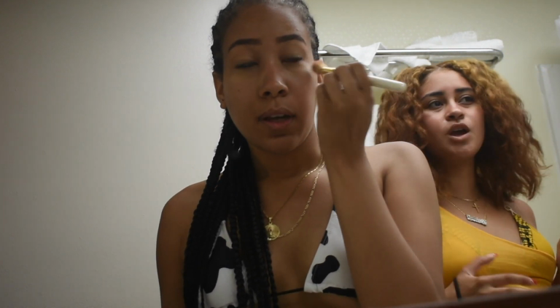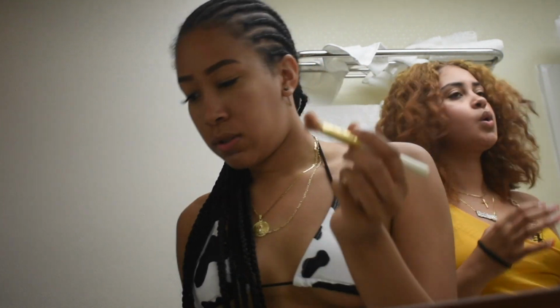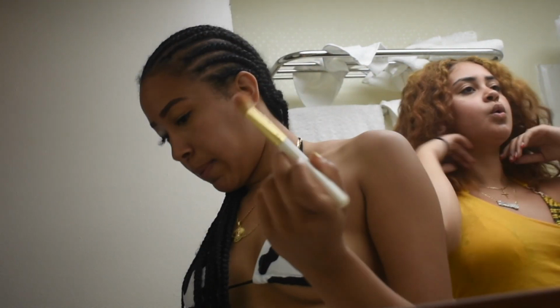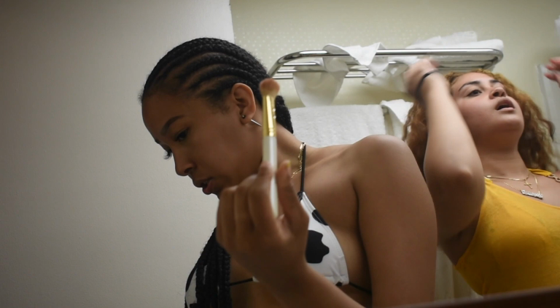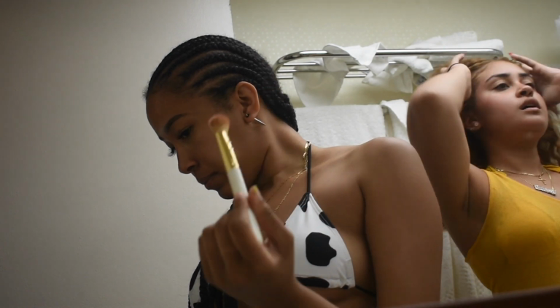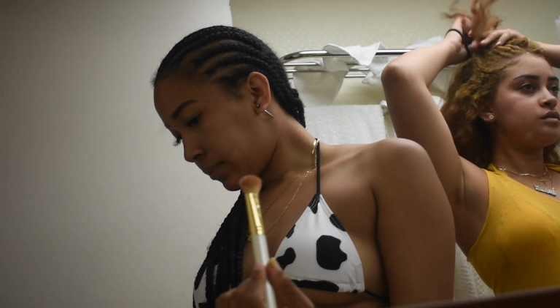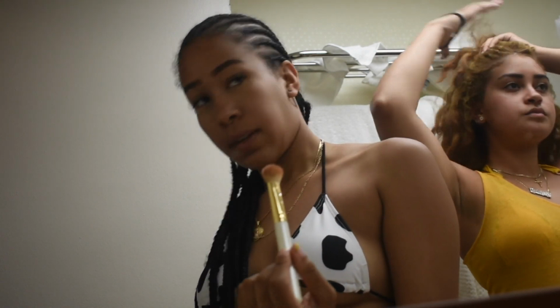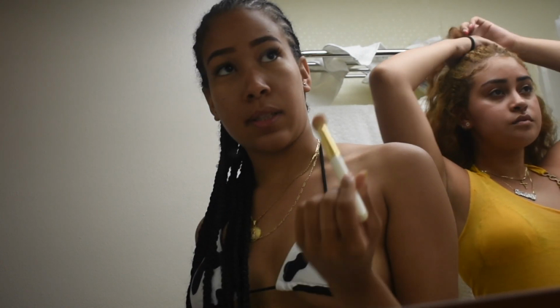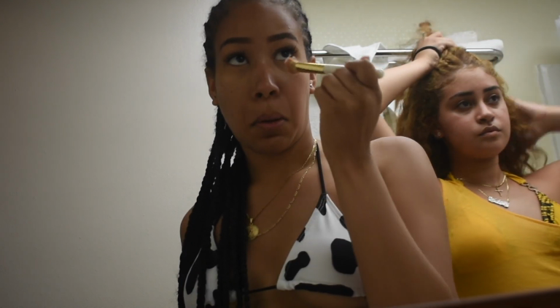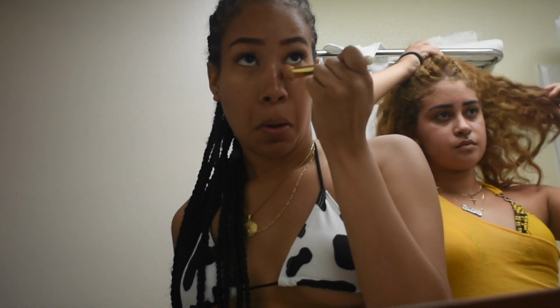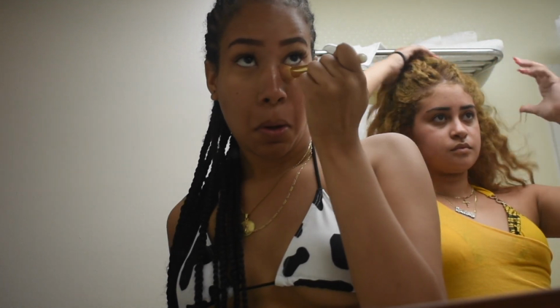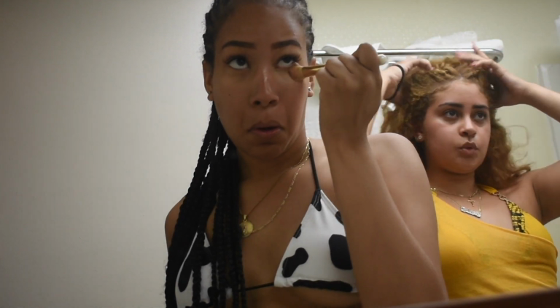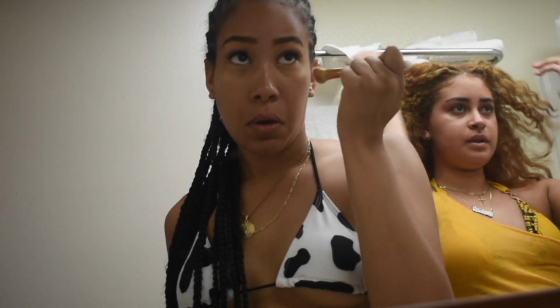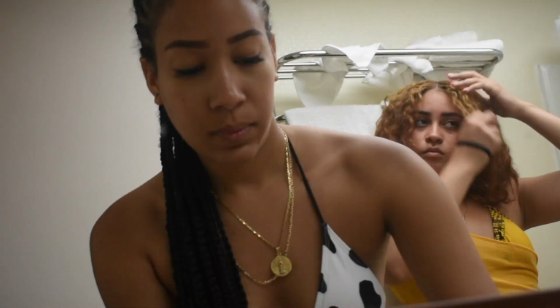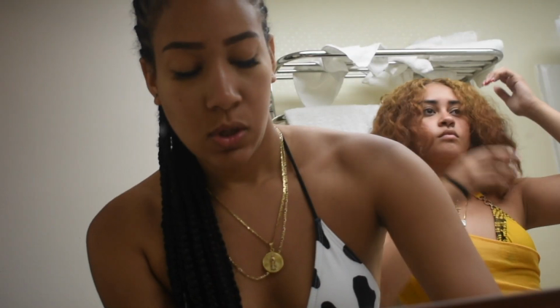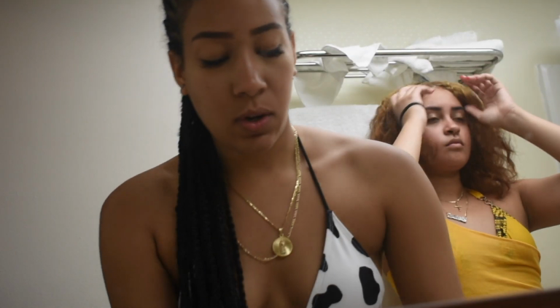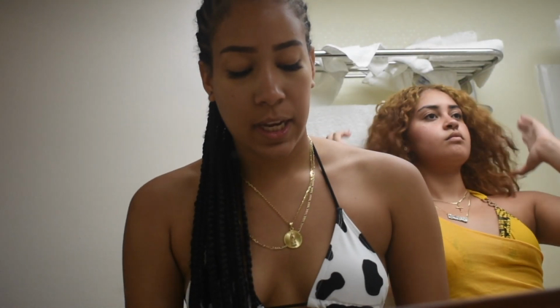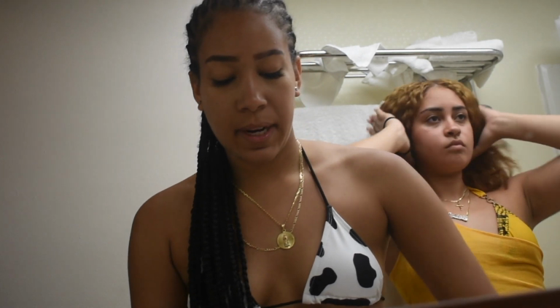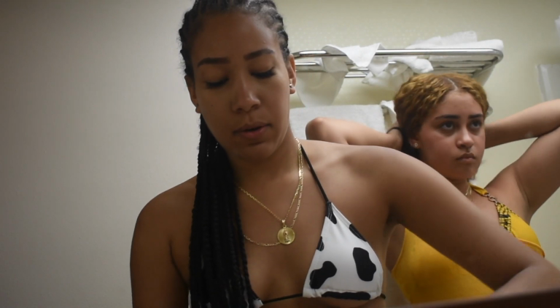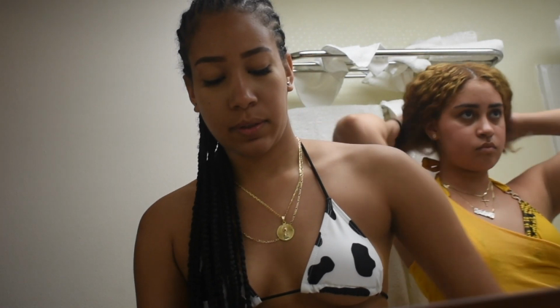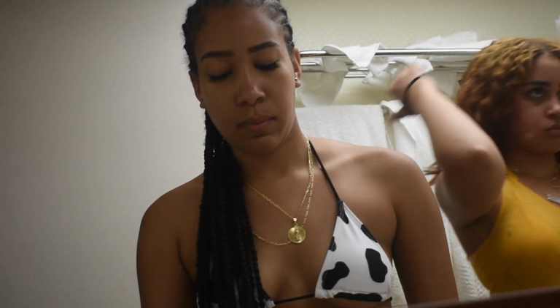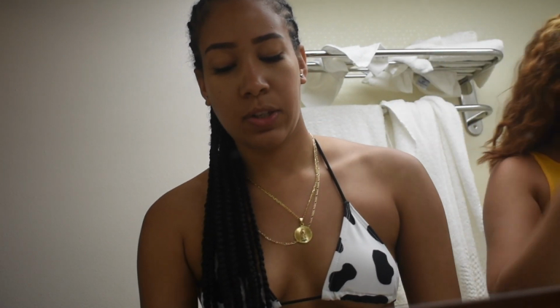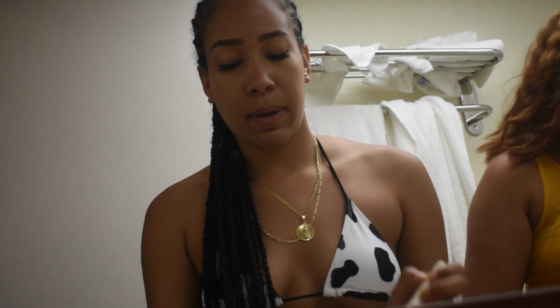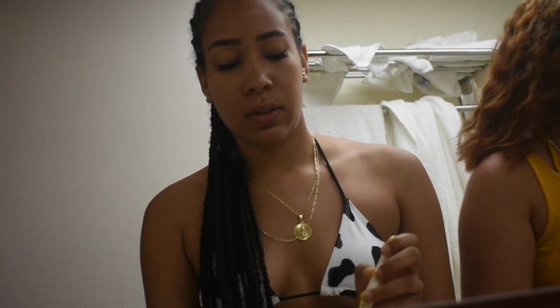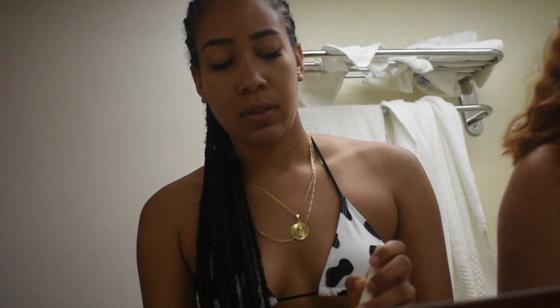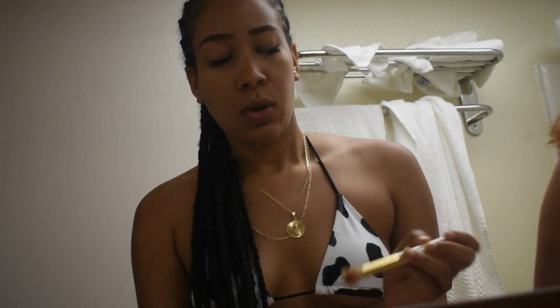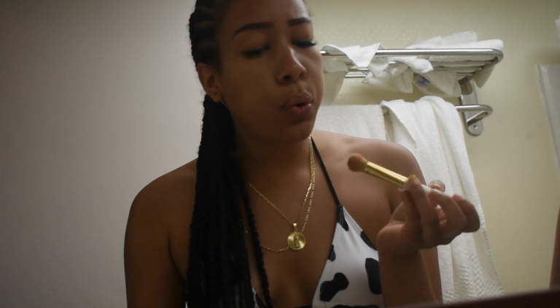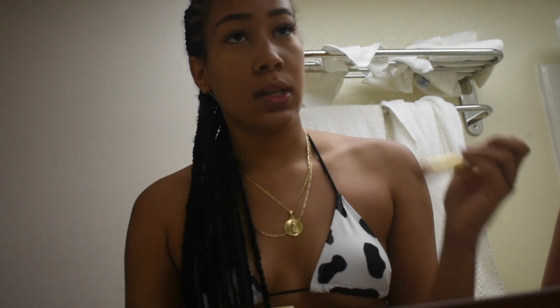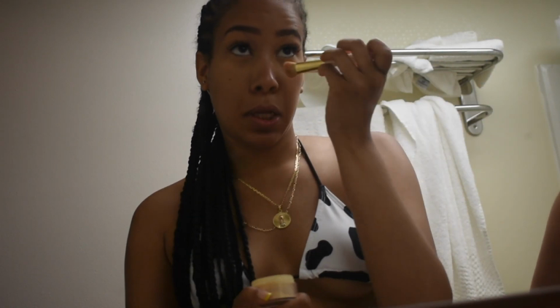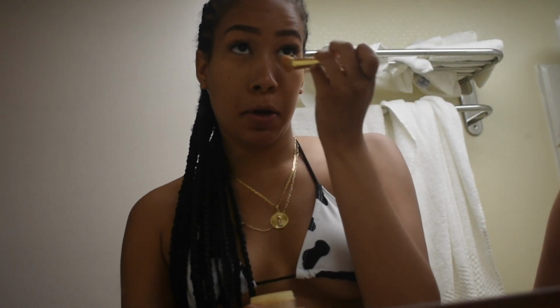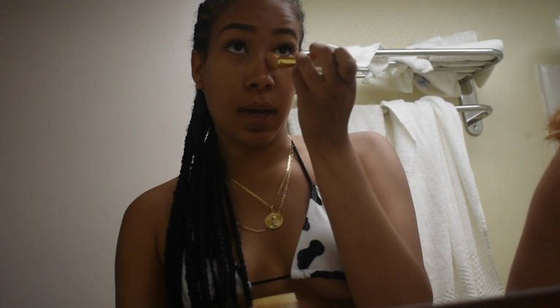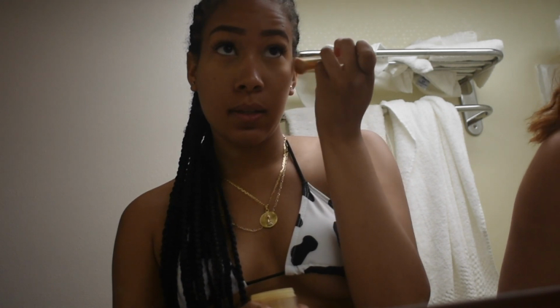I'm just using this type of brush if you want to see. Then I go ahead and take my banana powder — my regular setting powder — and just set that under my eyes.